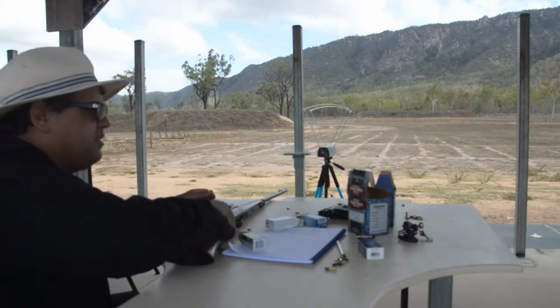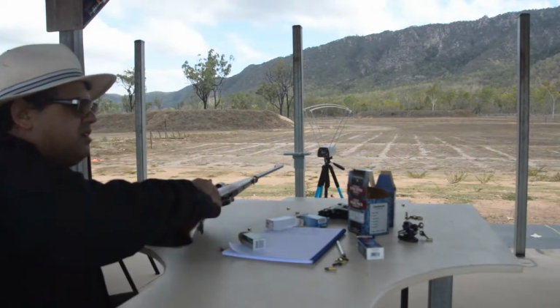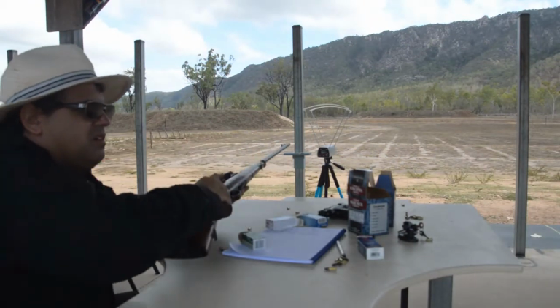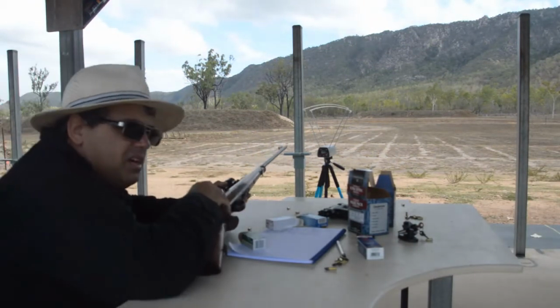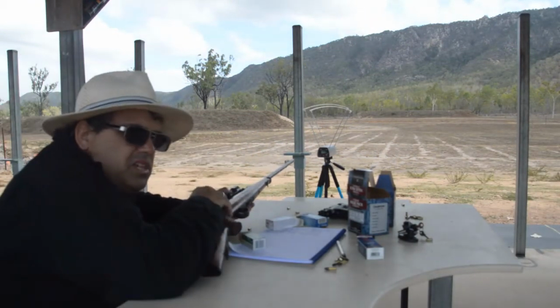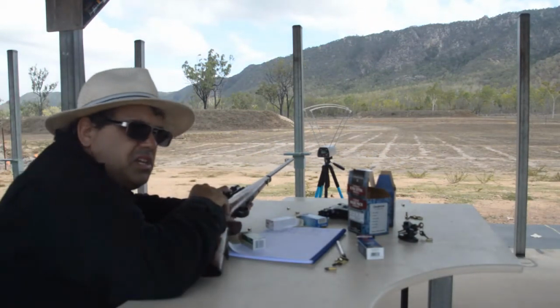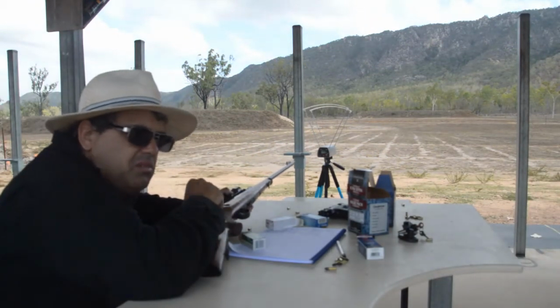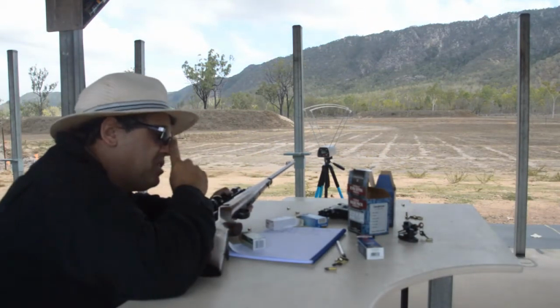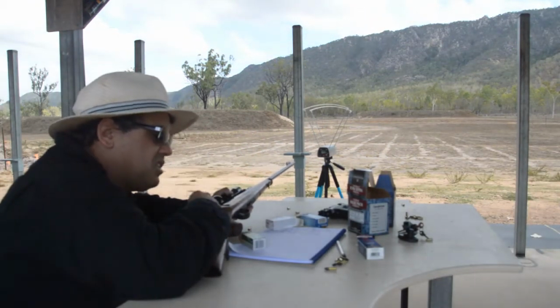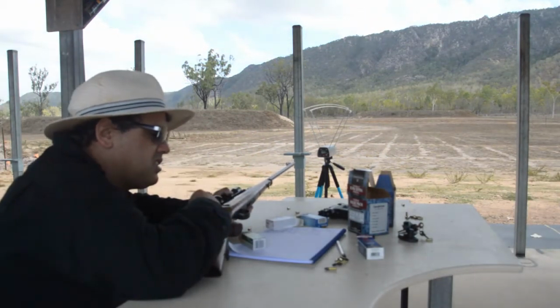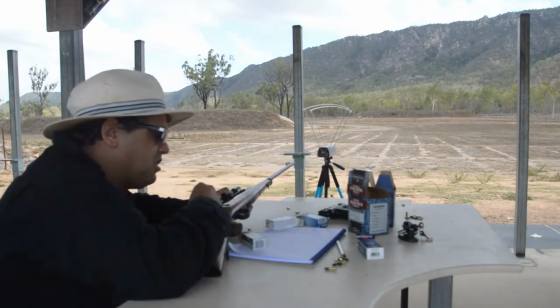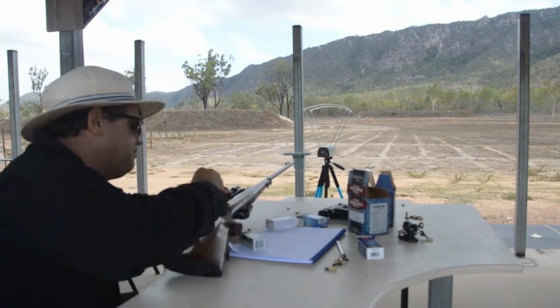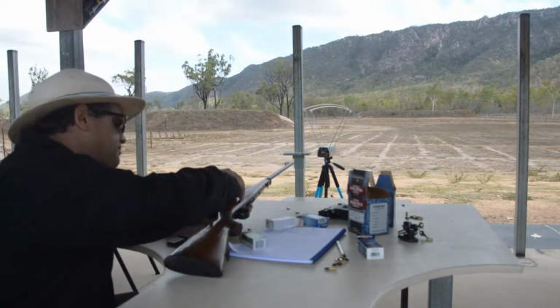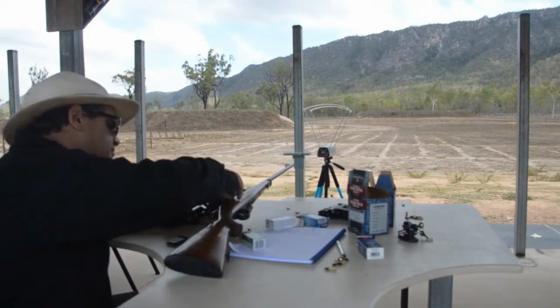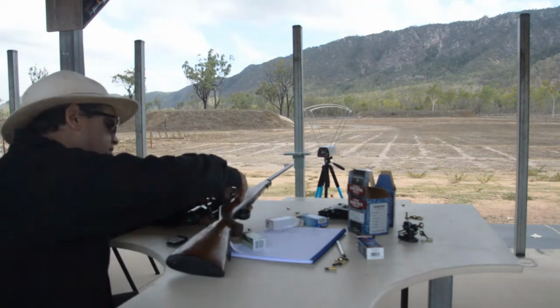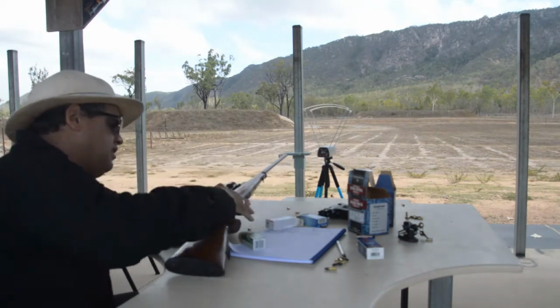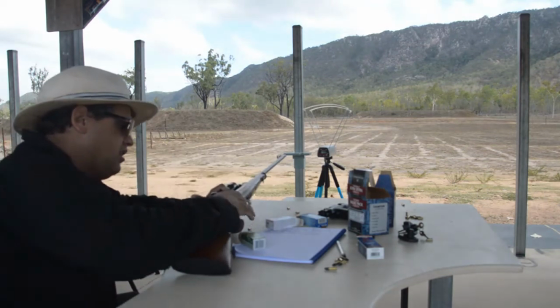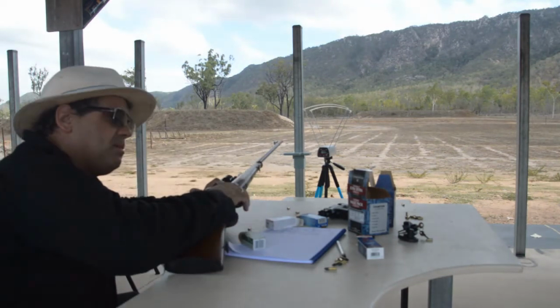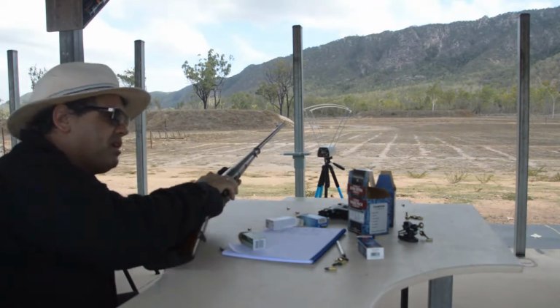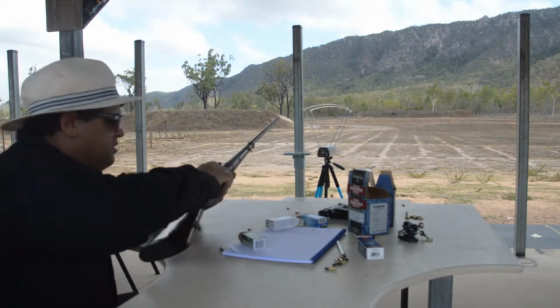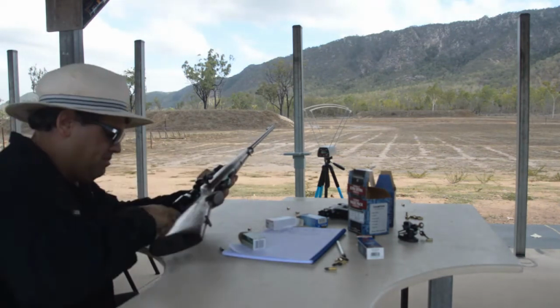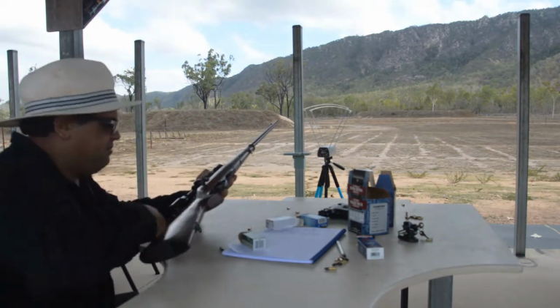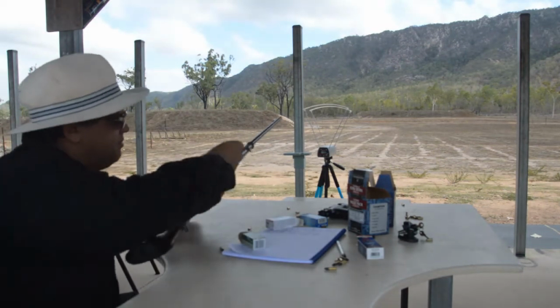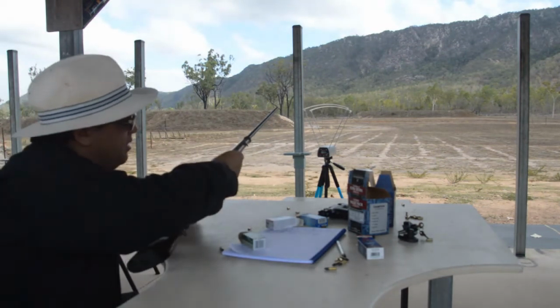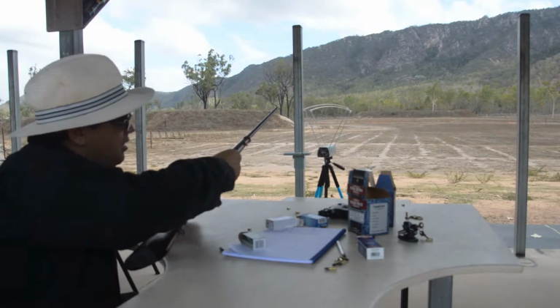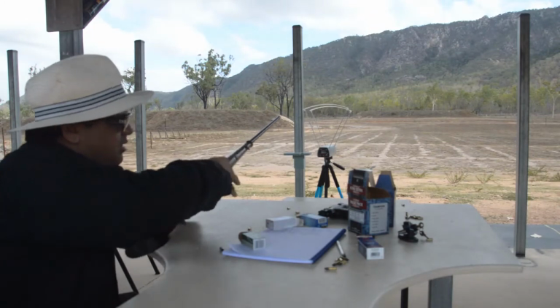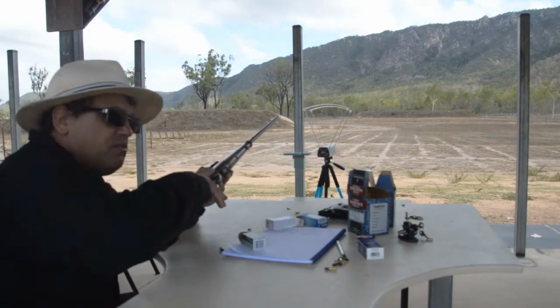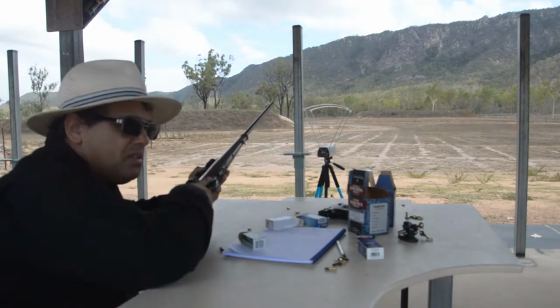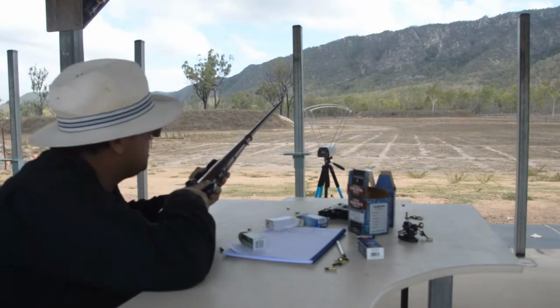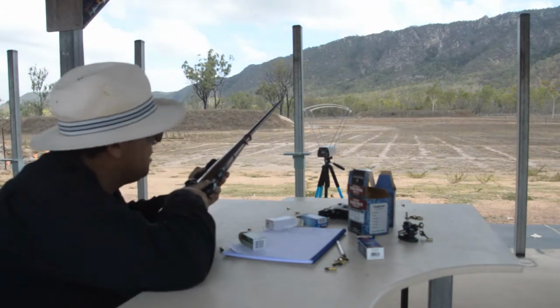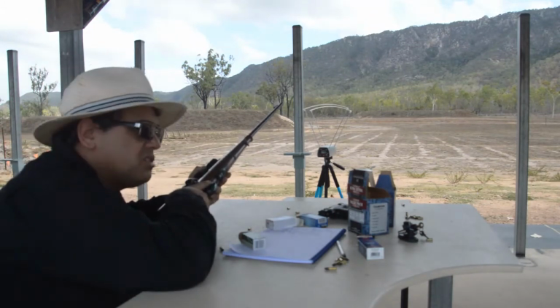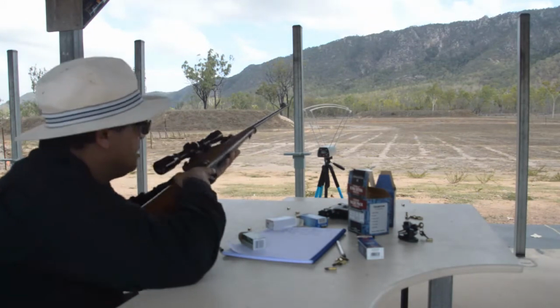Okay, I'll now test the Winchester Subsonic. I'll load one round into the chamber, got five in the magazine — I'll do six shots.